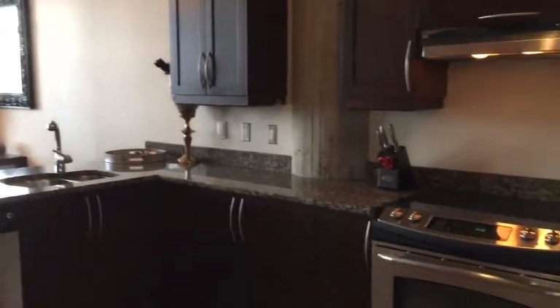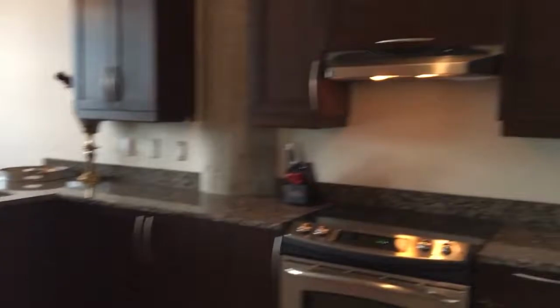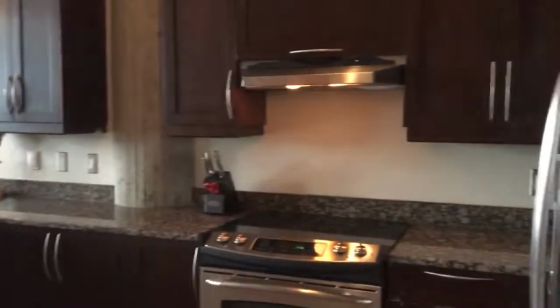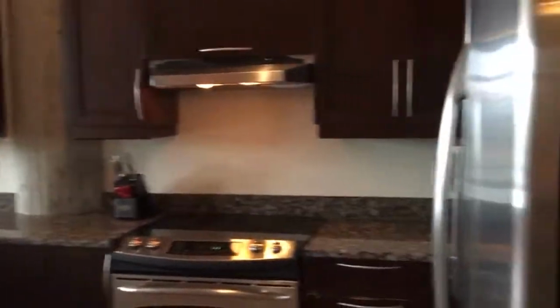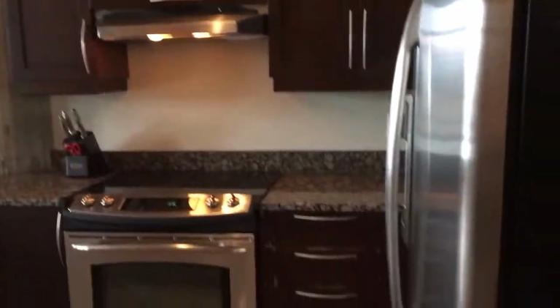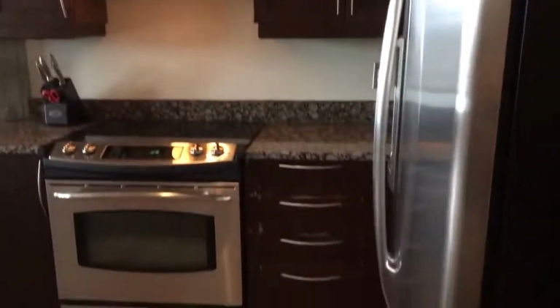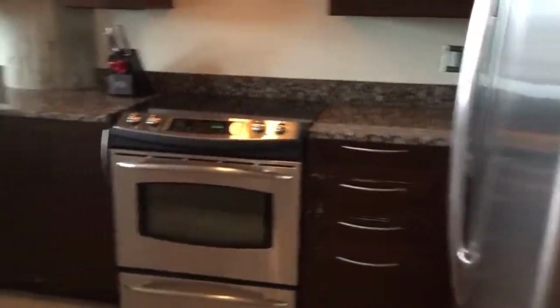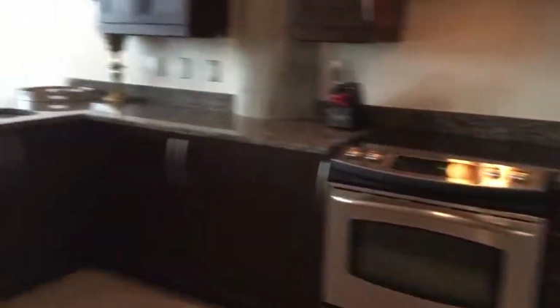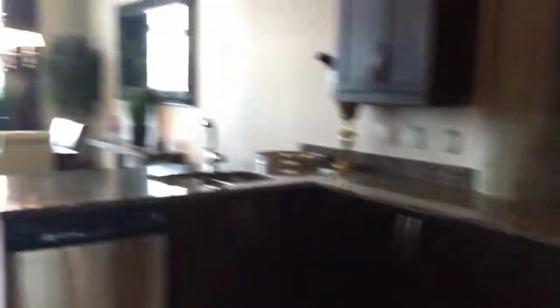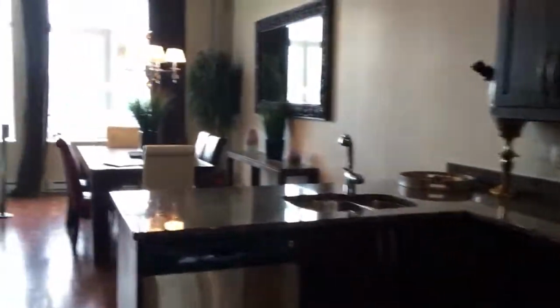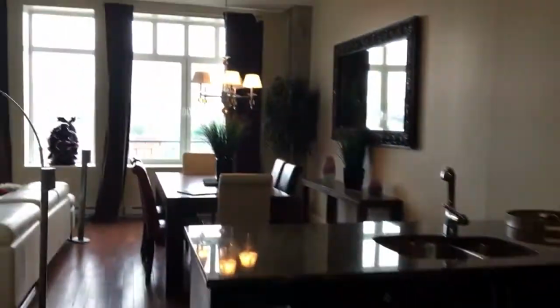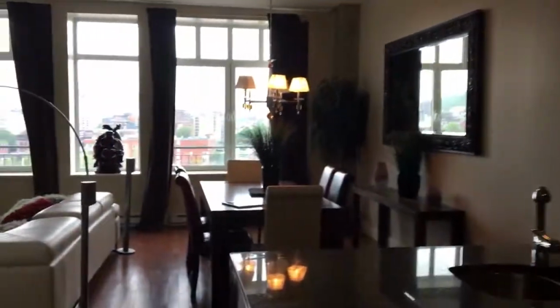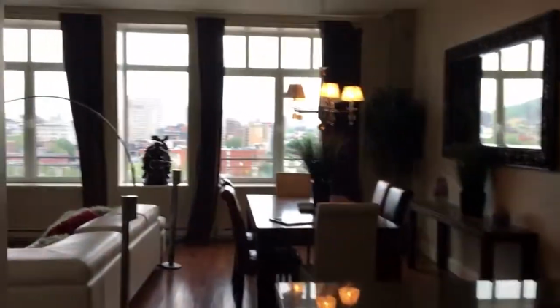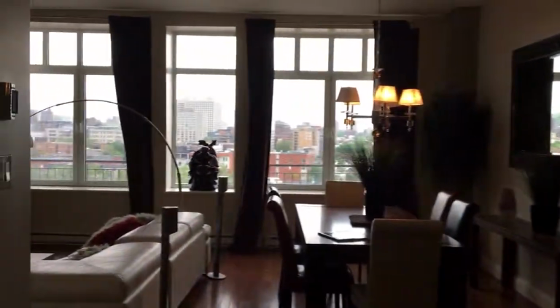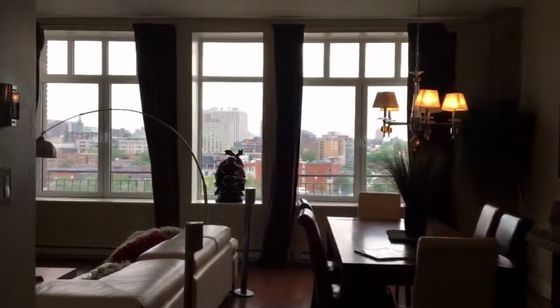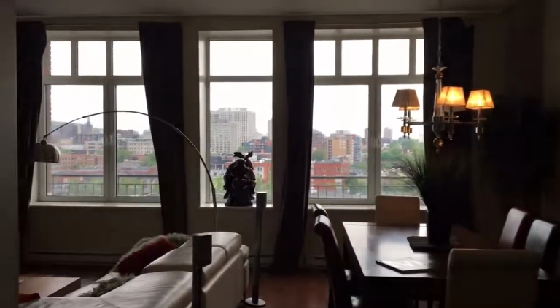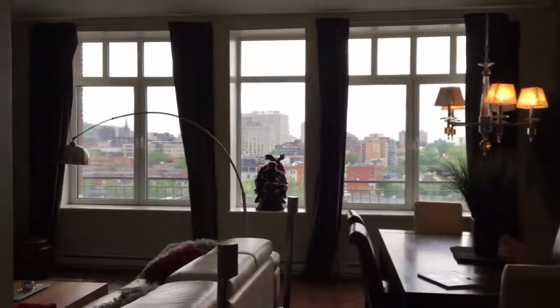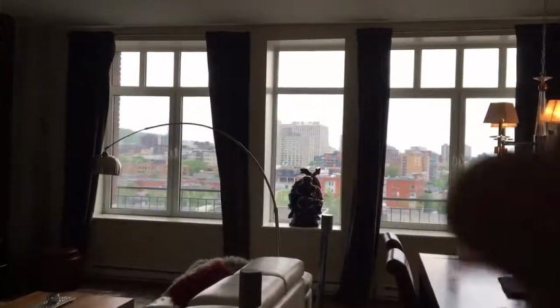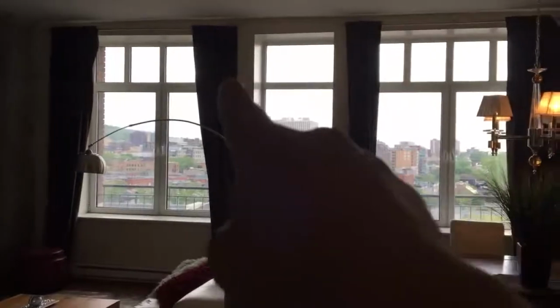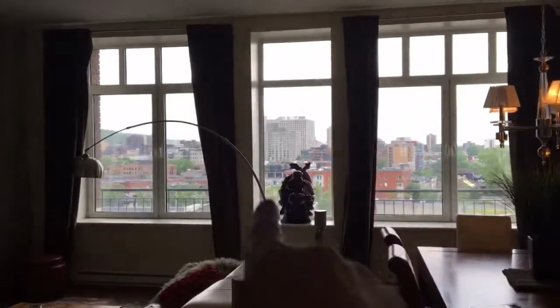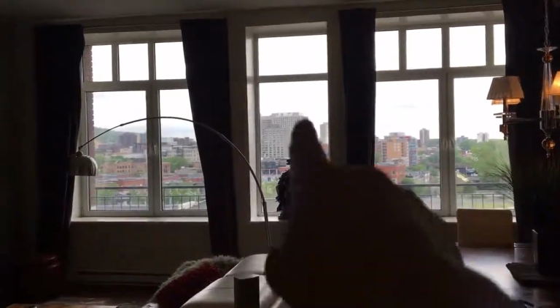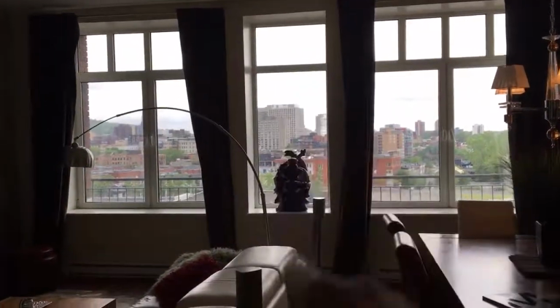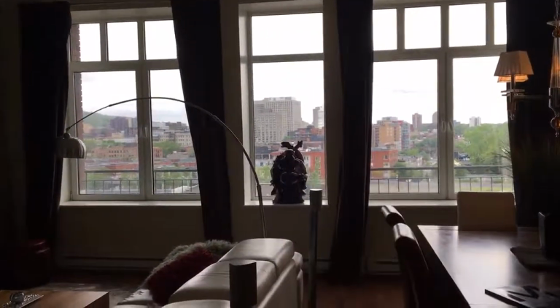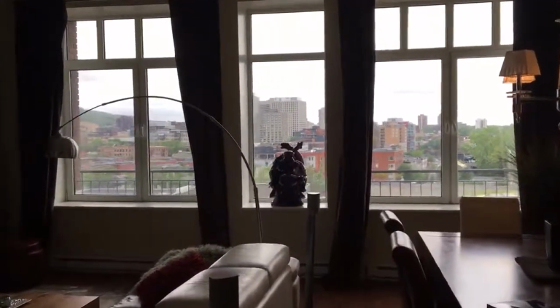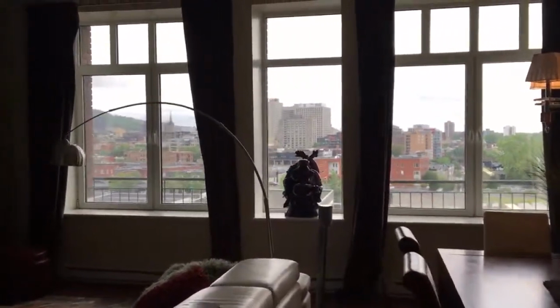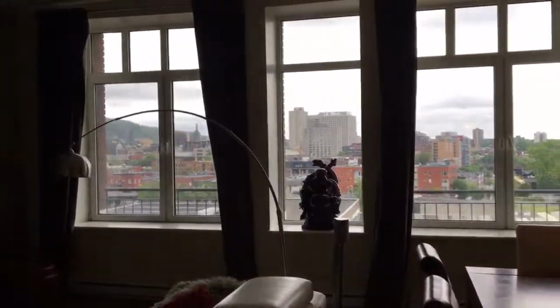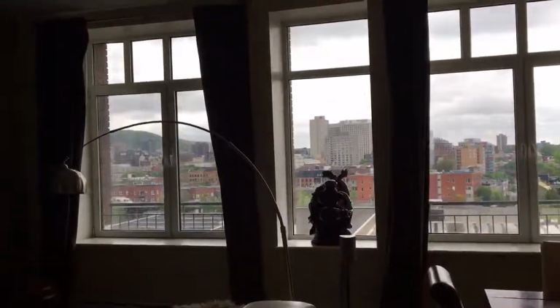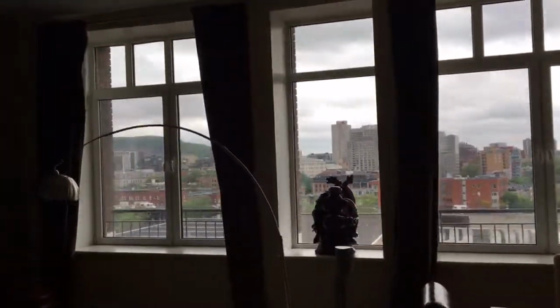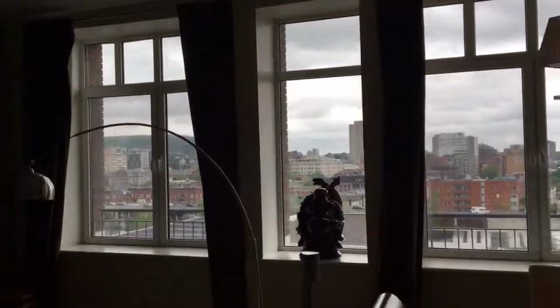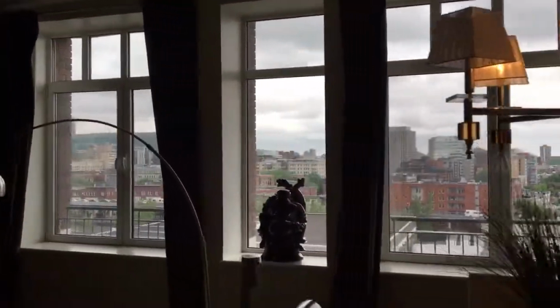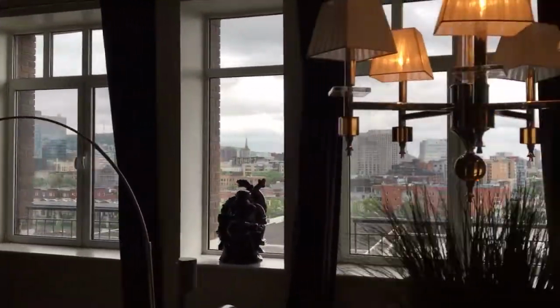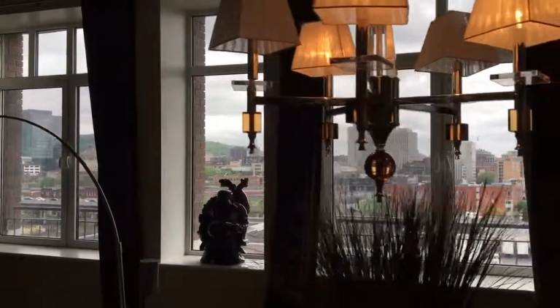The kitchen is in immaculate condition. It's the ninth floor so you get a third window in the middle — great view of Montreal.